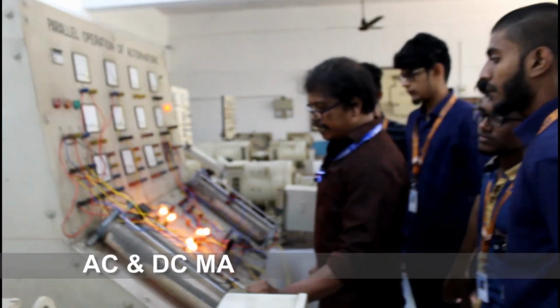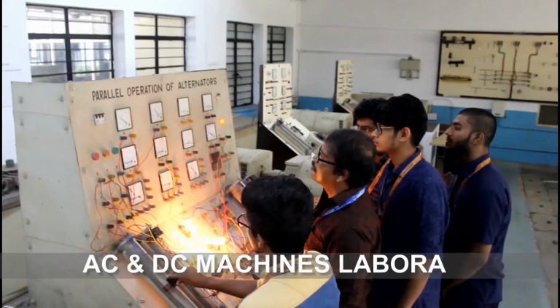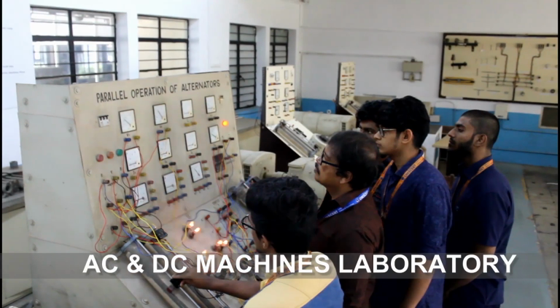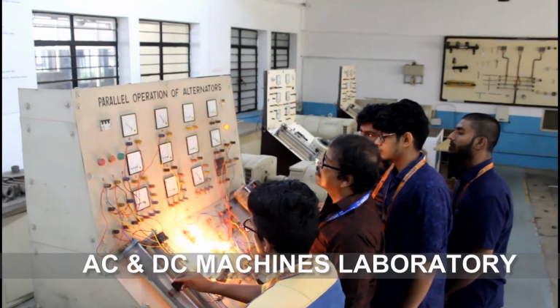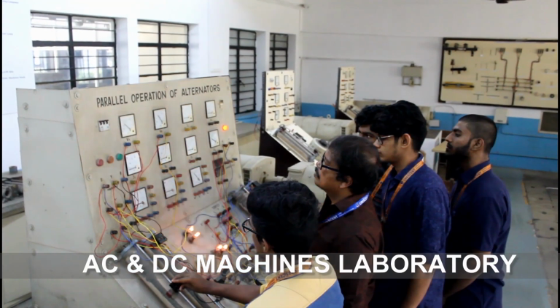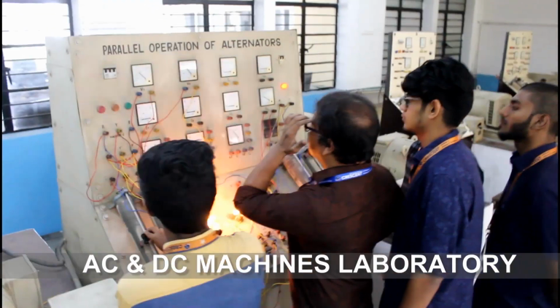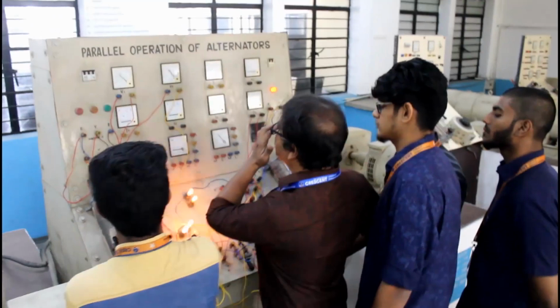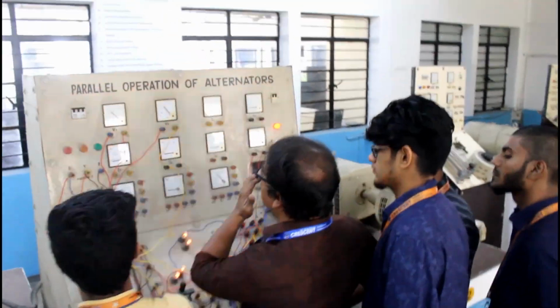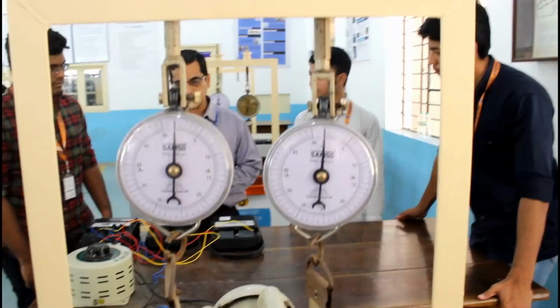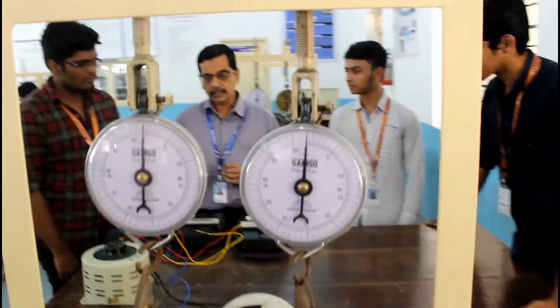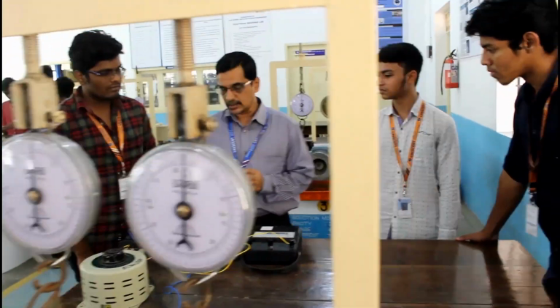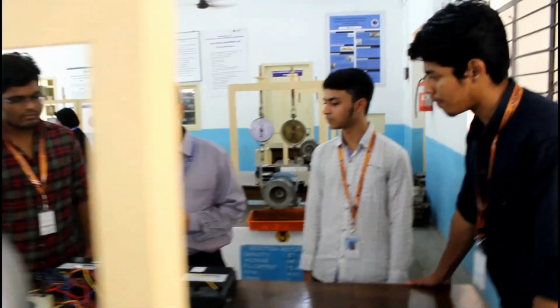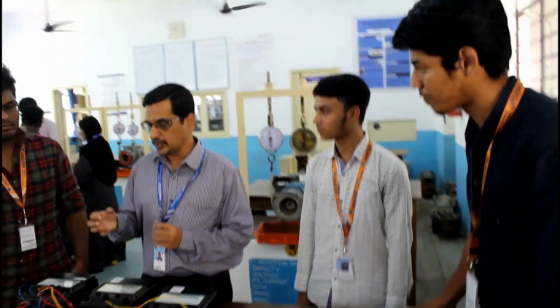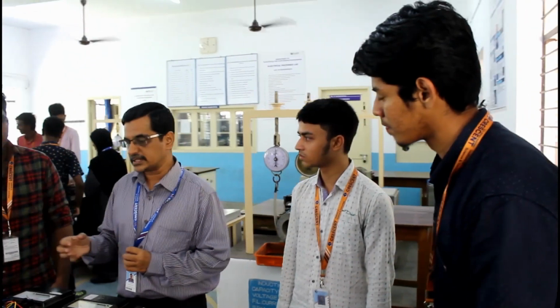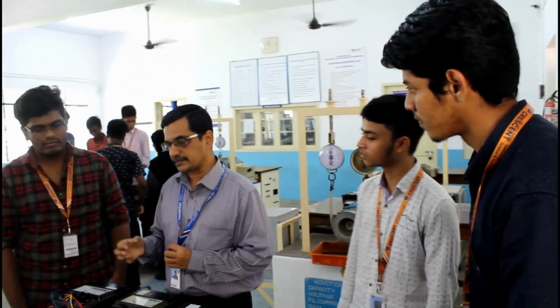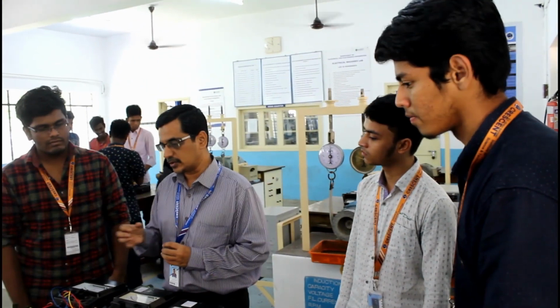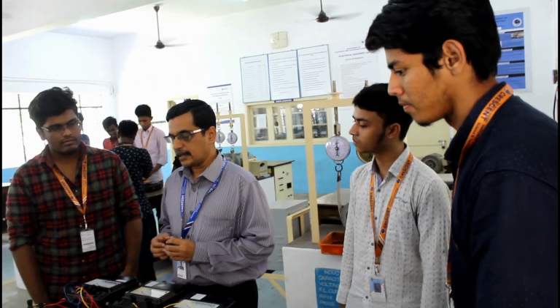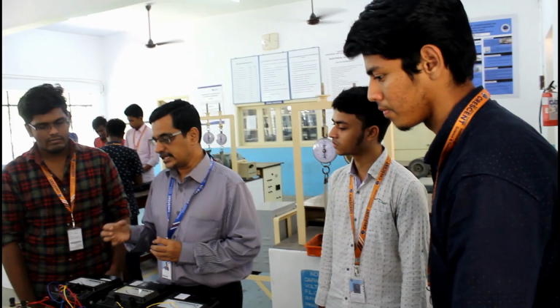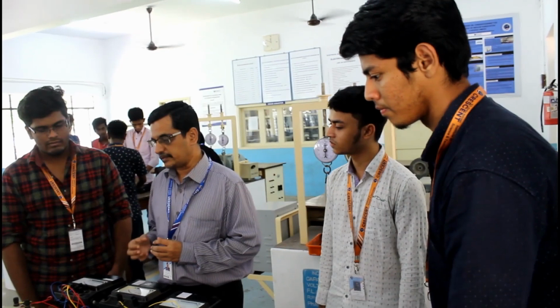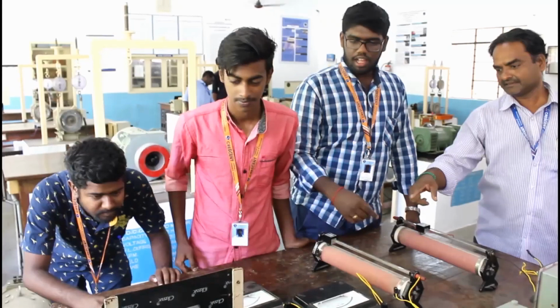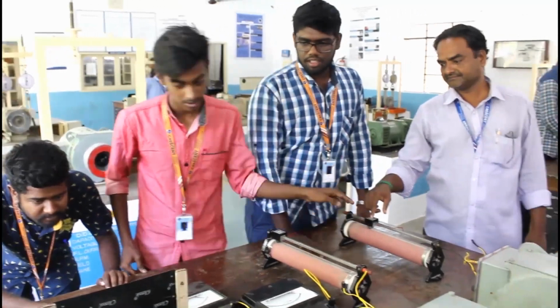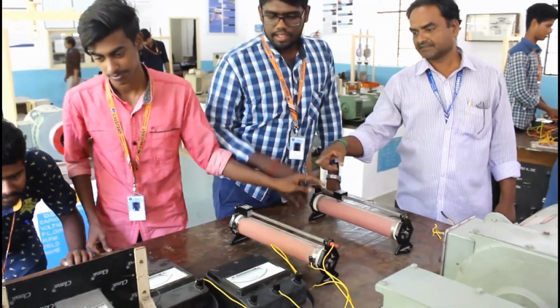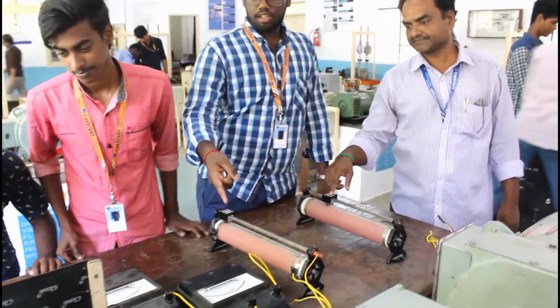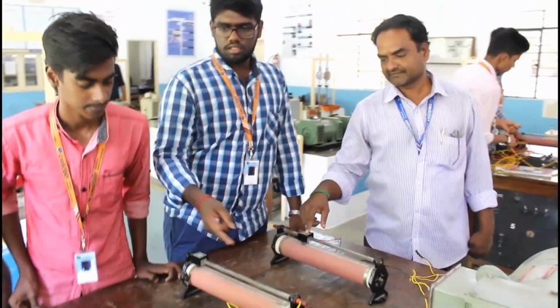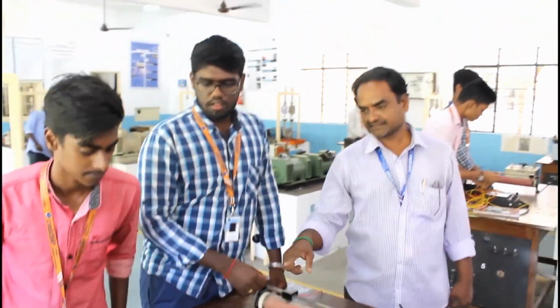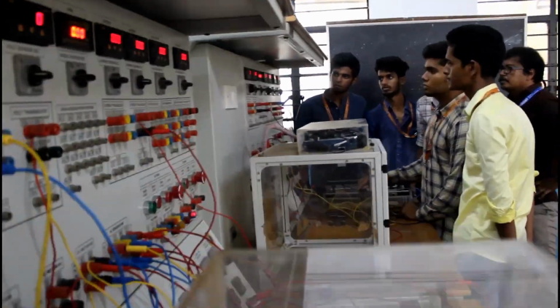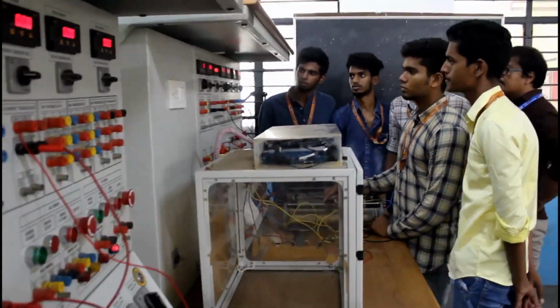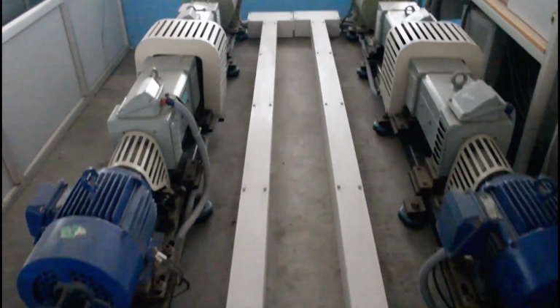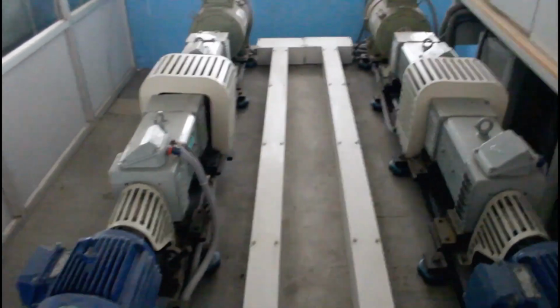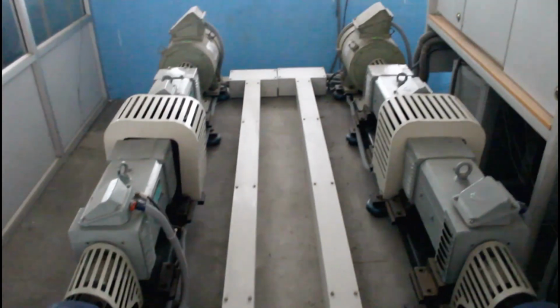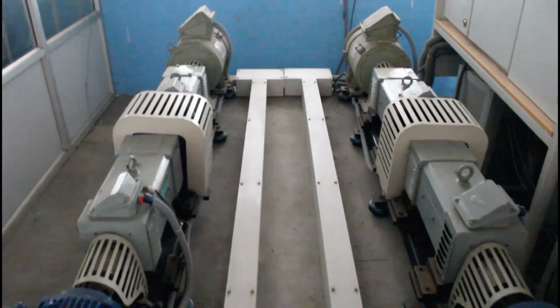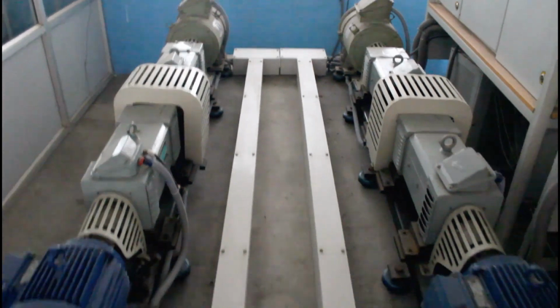AC-DC Machines Laboratory, with state-of-the-art infrastructure equipped with sophisticated instruments including industry-grade alternators and motors. Advanced machine-testing and computation with Rockwell Automation.